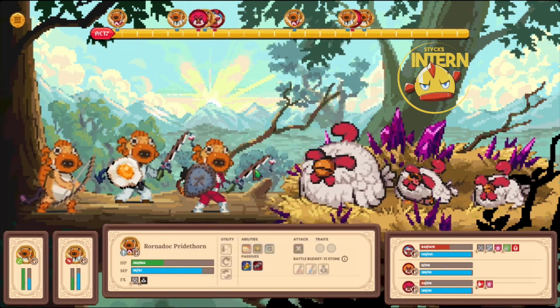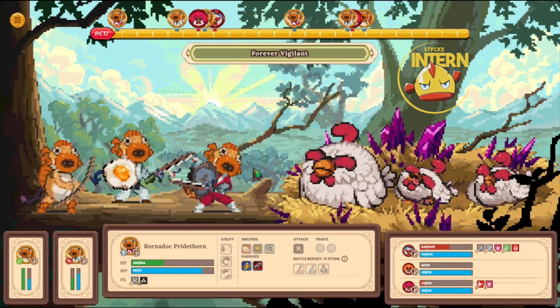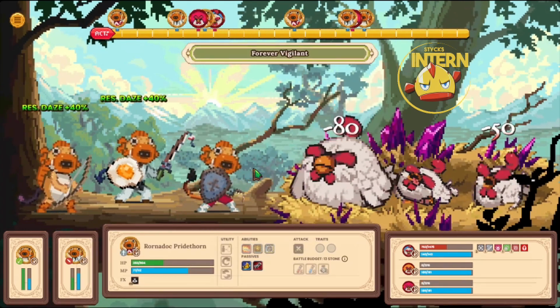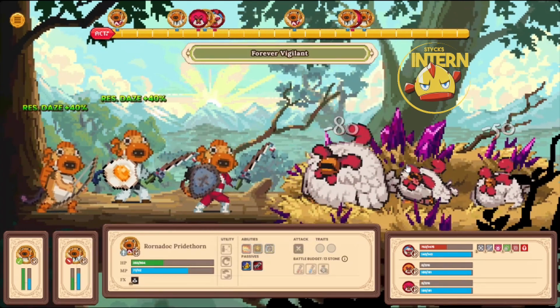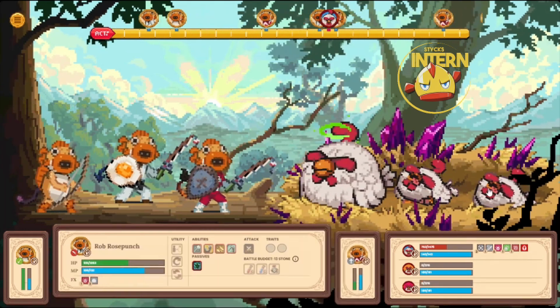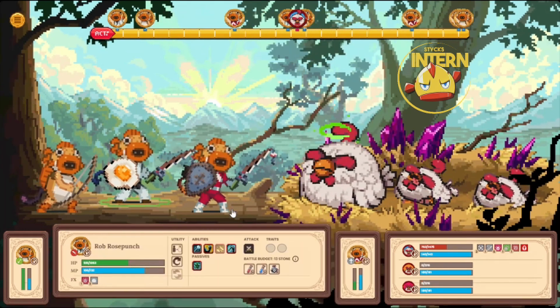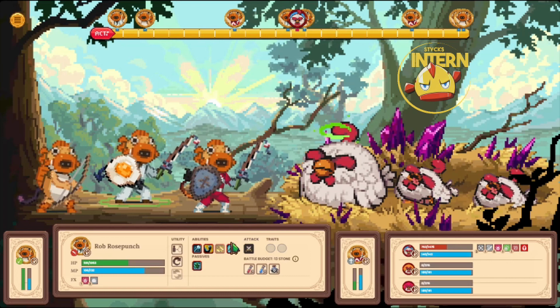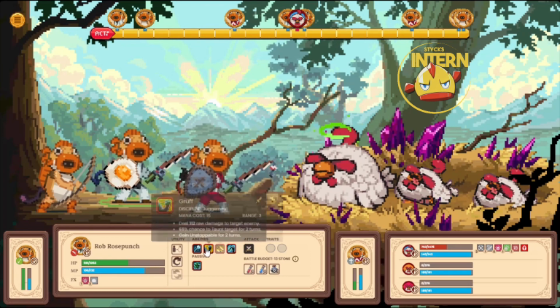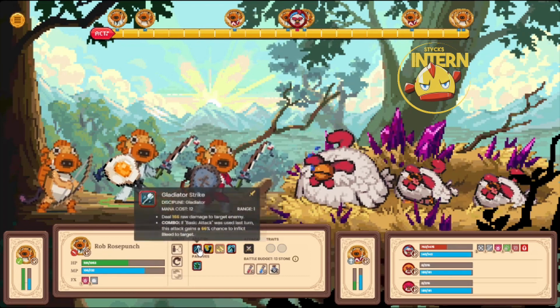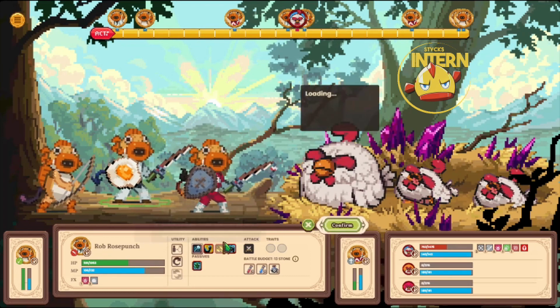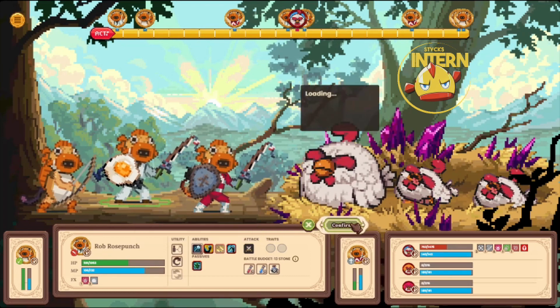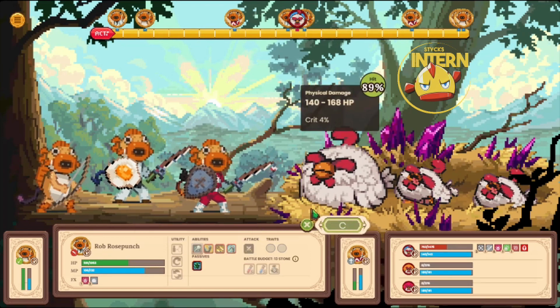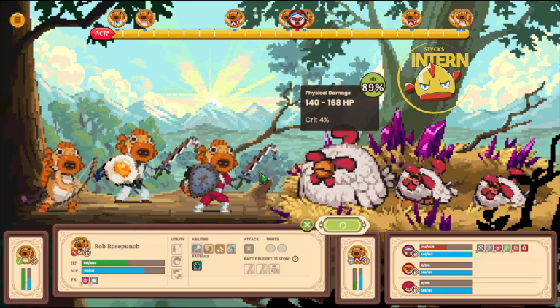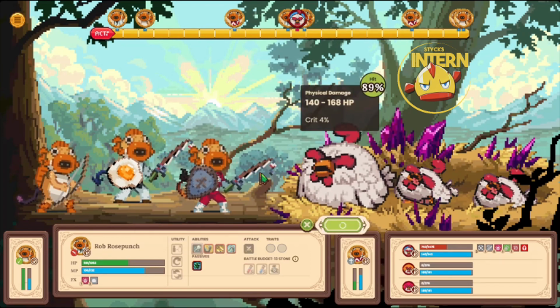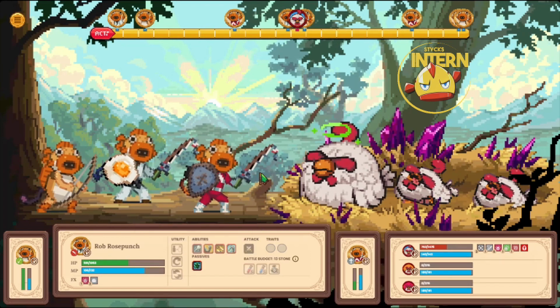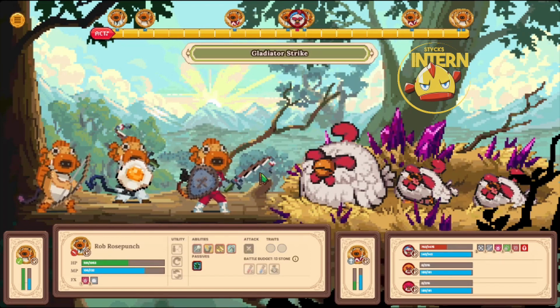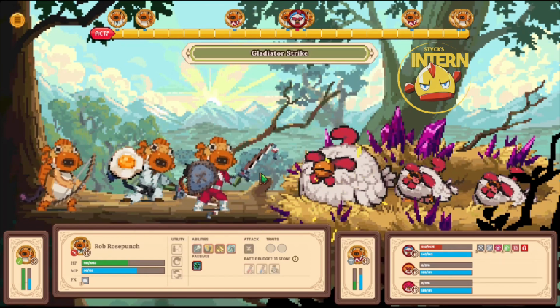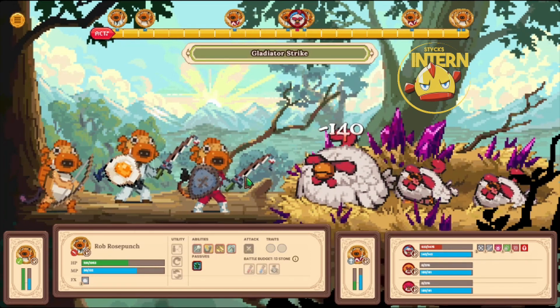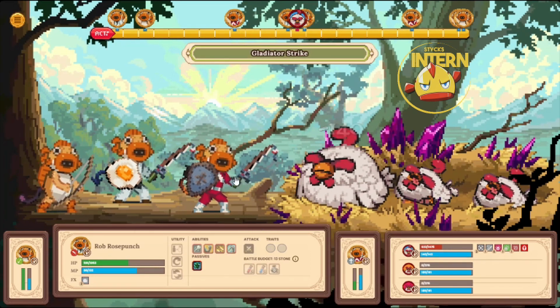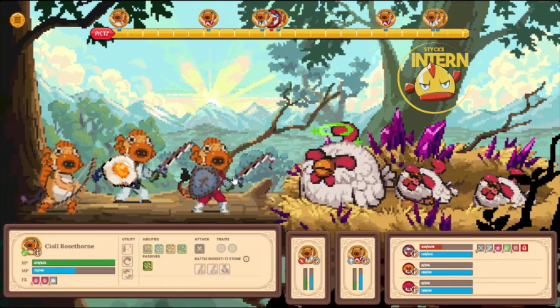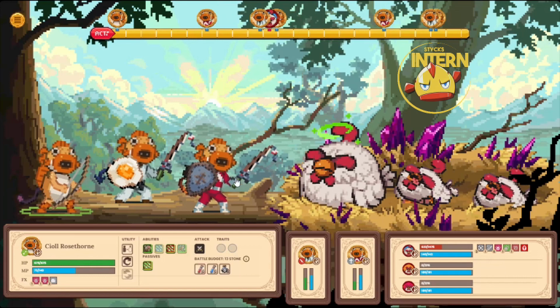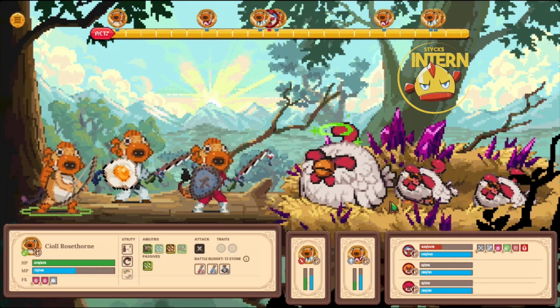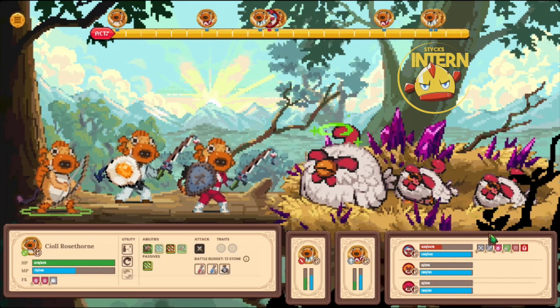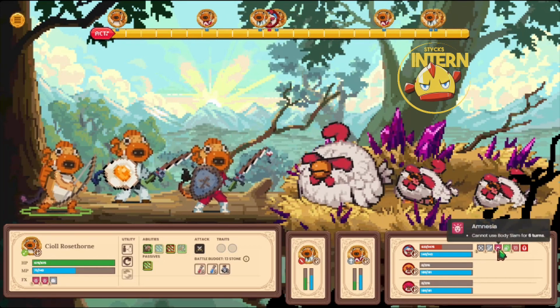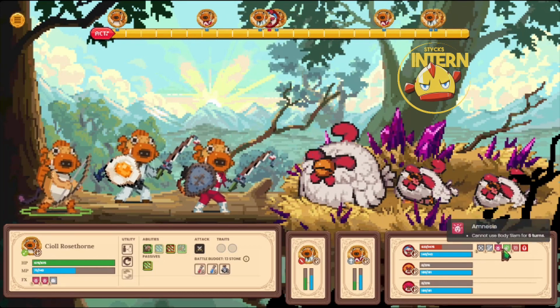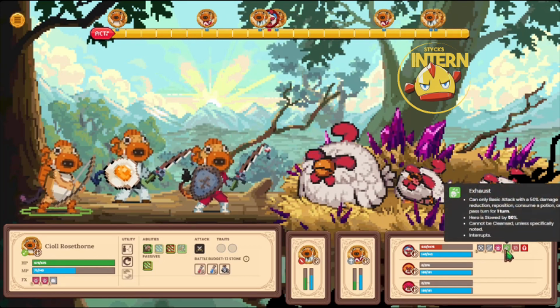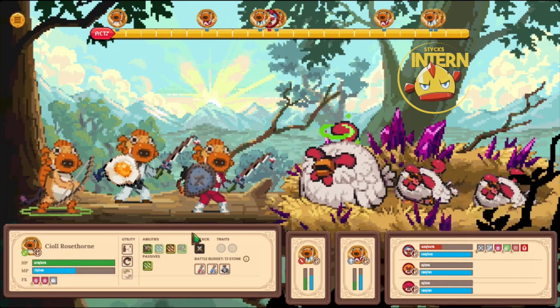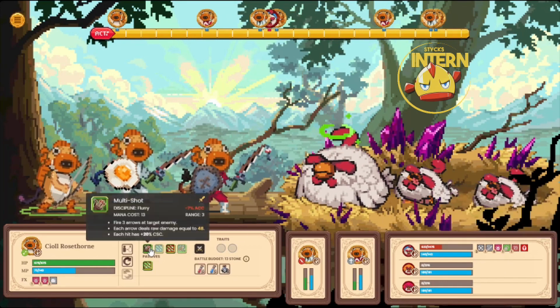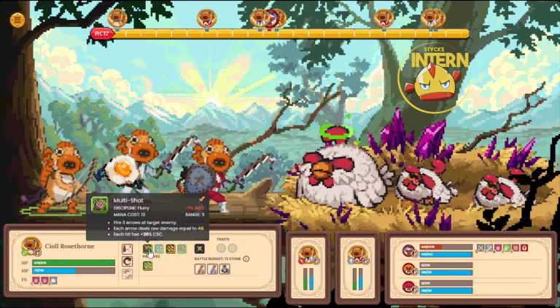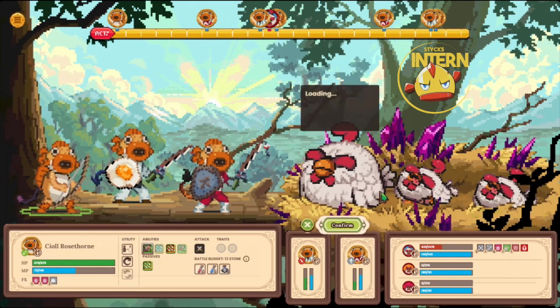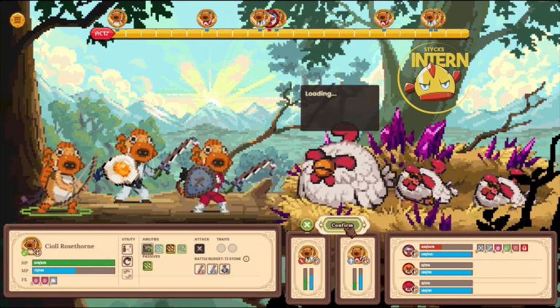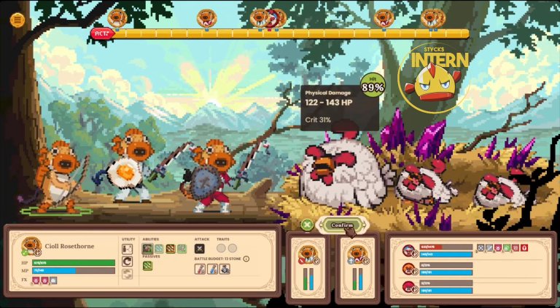With that Knight and the Forever Vigilant — boom, I land the daze there. See that green circle? She's dazed. That pushed her initiative back so far that I got an extra set of turns to wail on the Mama Valk.